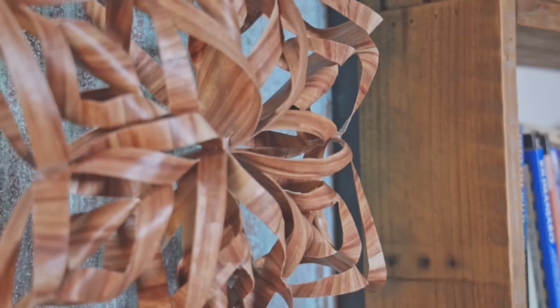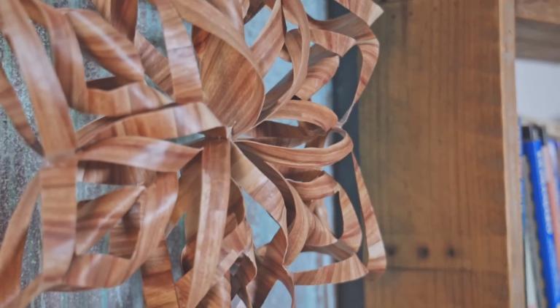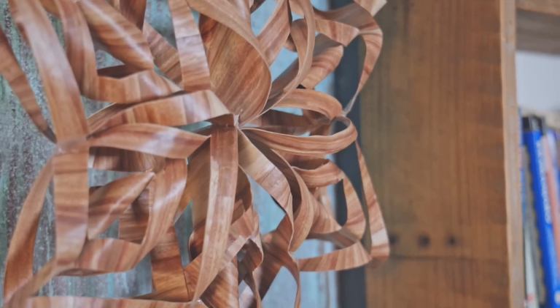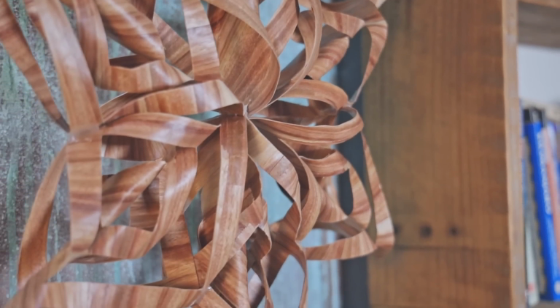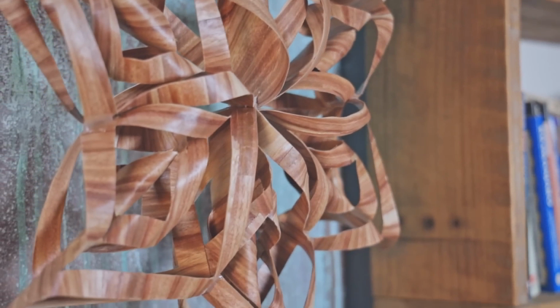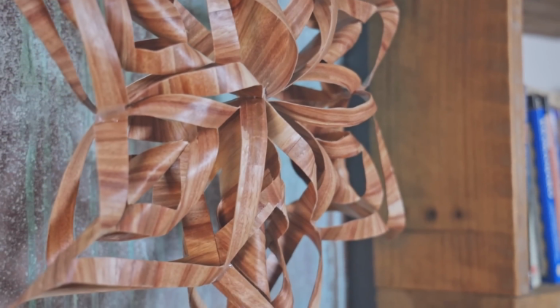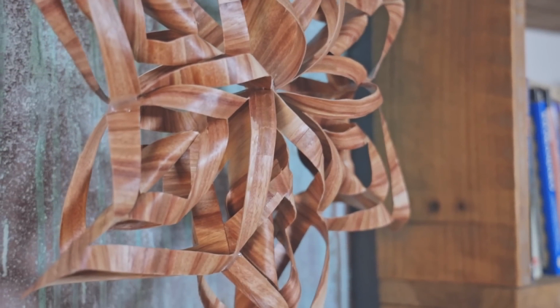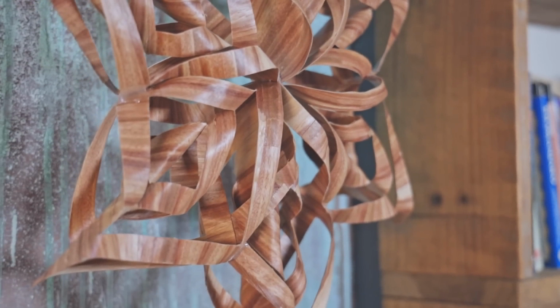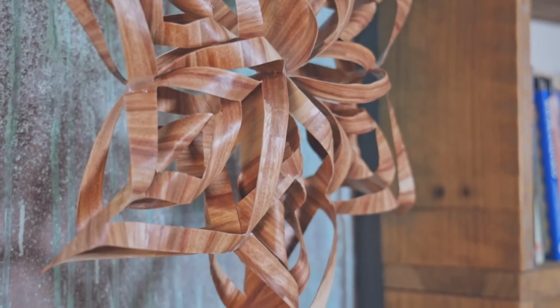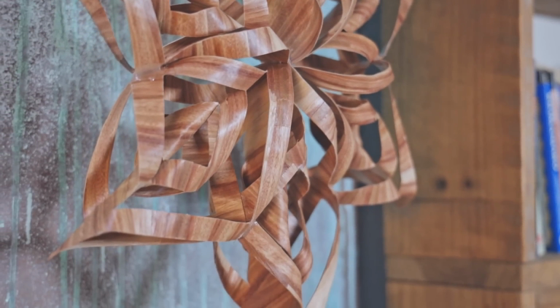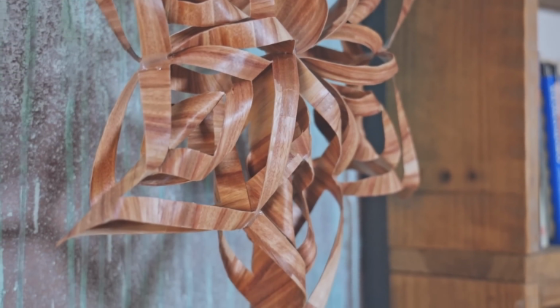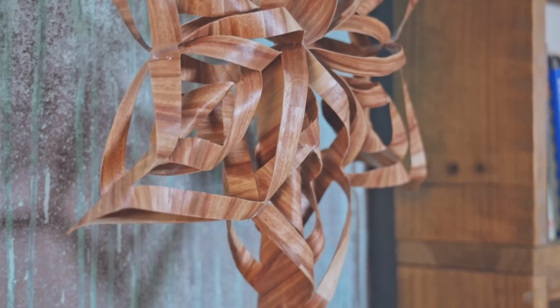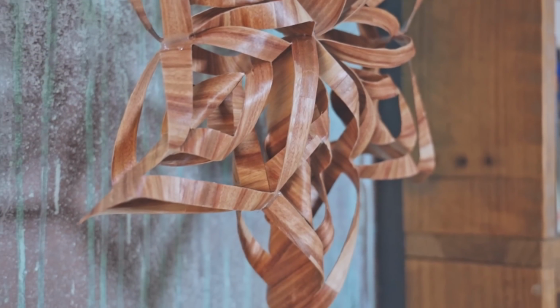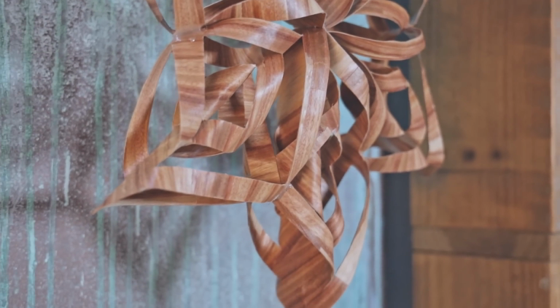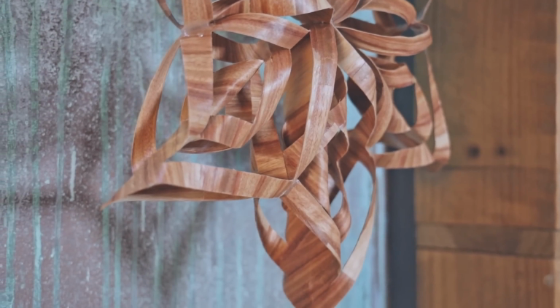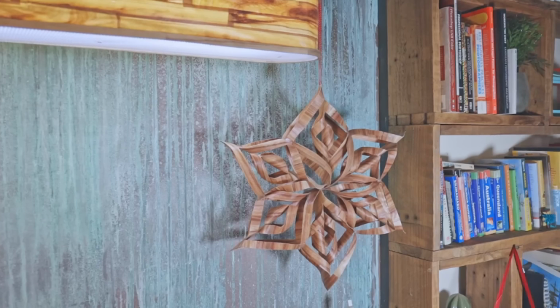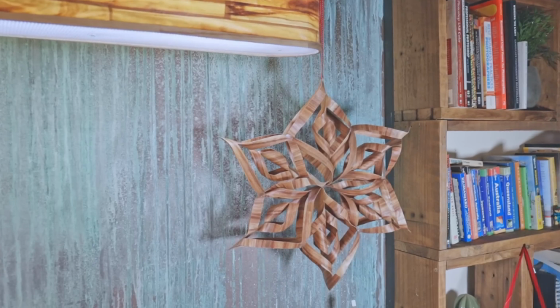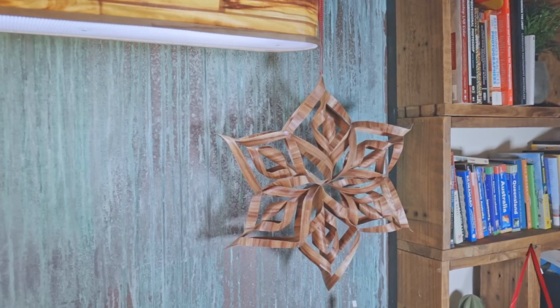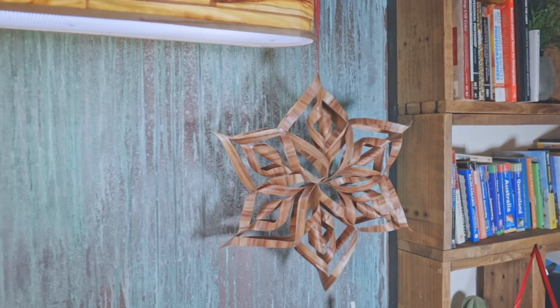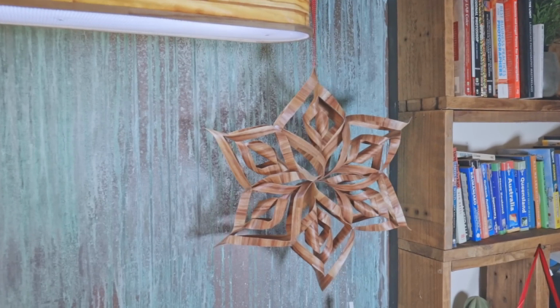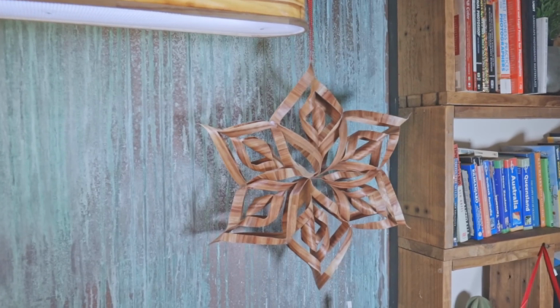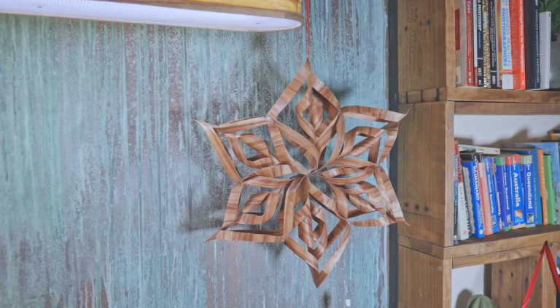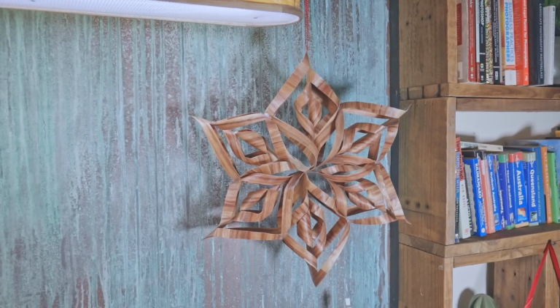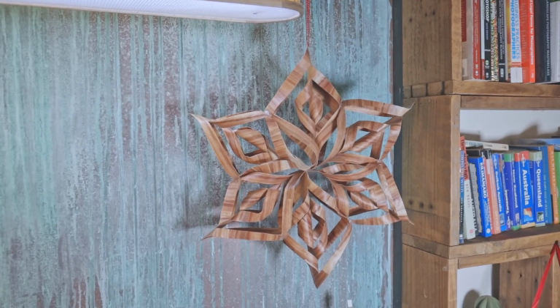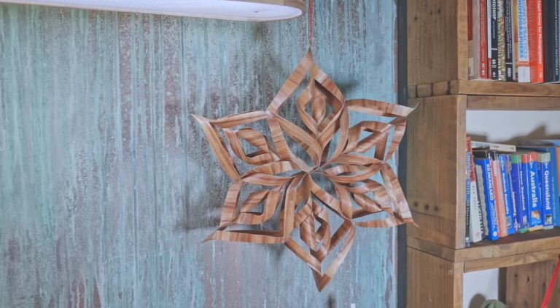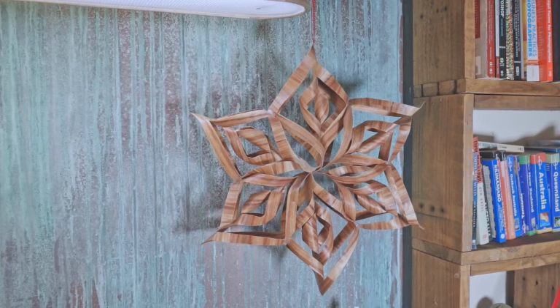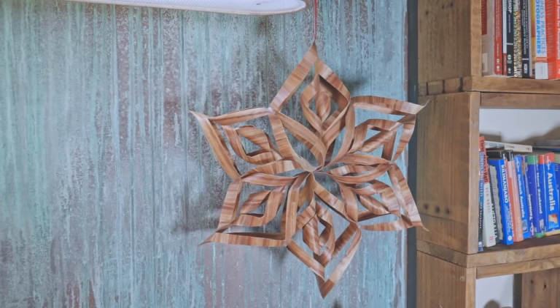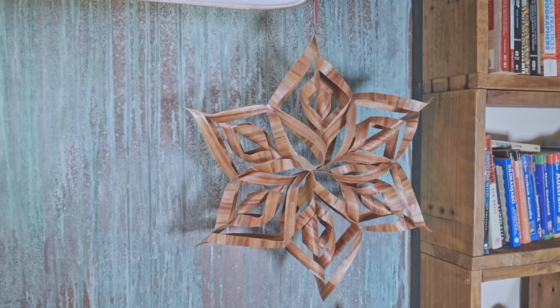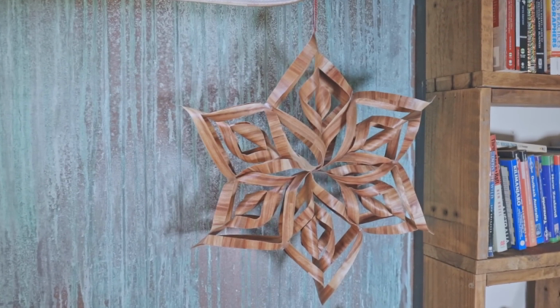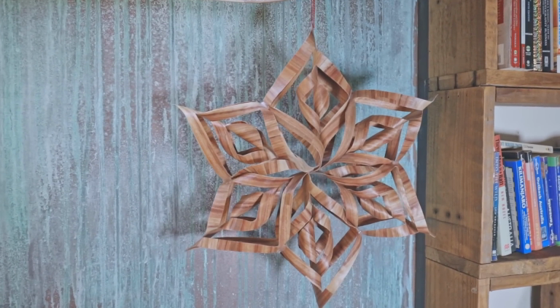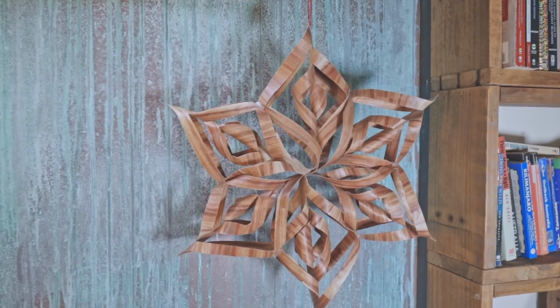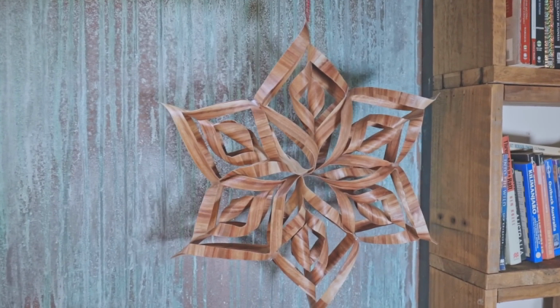Merry Christmas! Hopefully you enjoyed the video. If you did, please like and subscribe. Thanks for watching, and don't forget to come back tomorrow for the next episode of the 7 Day Scrapwood Challenge.